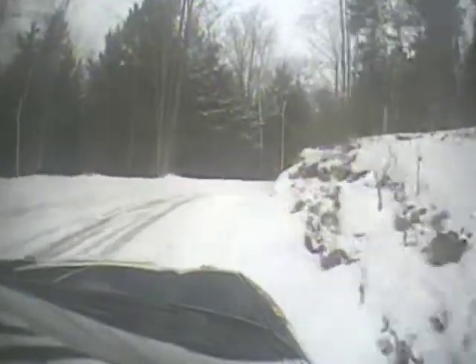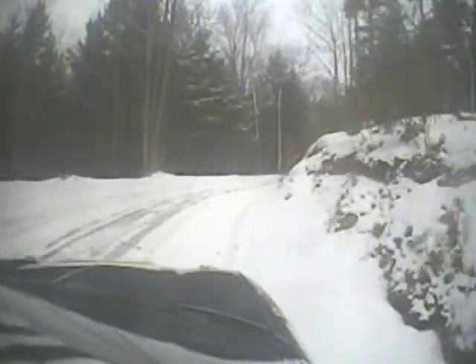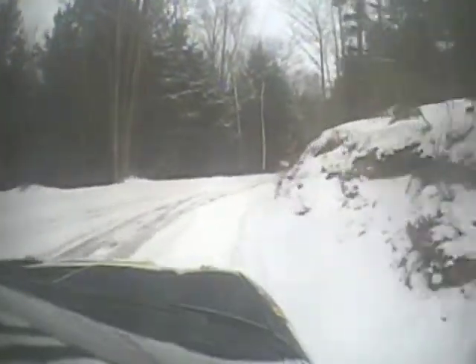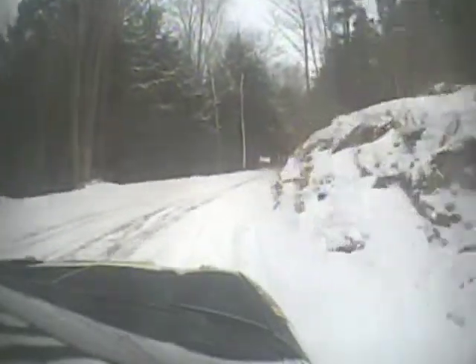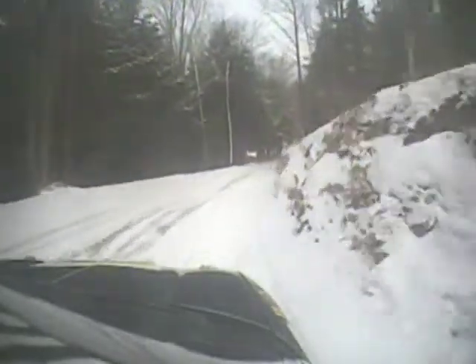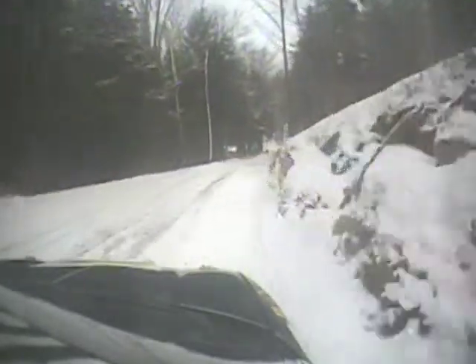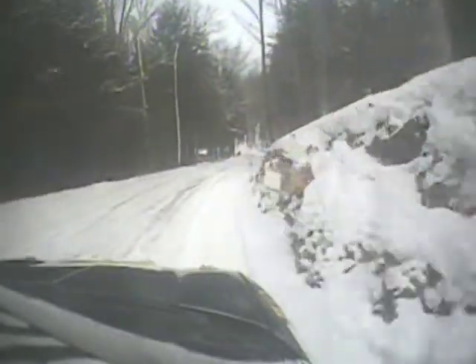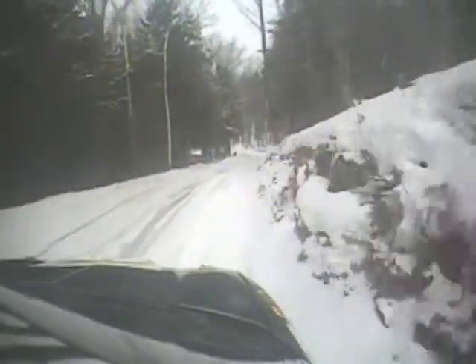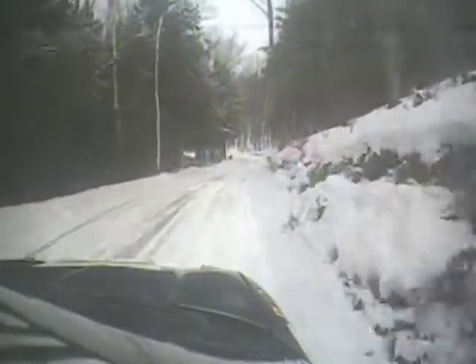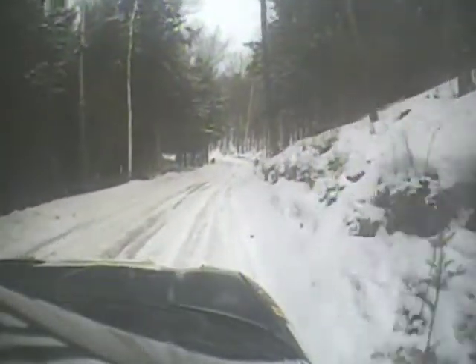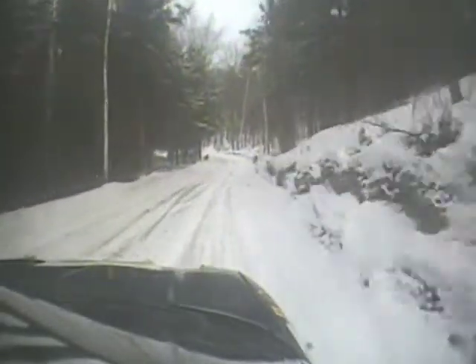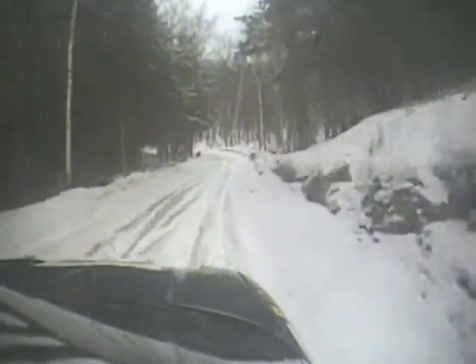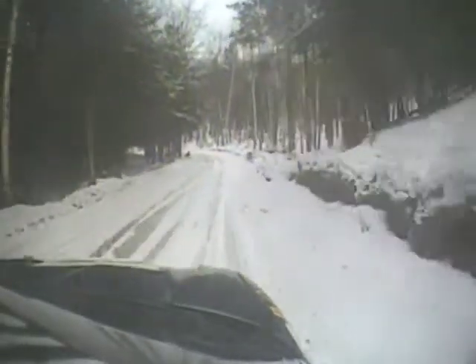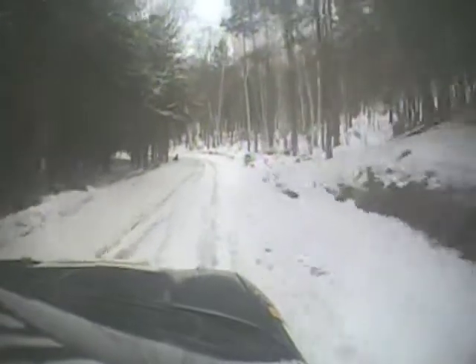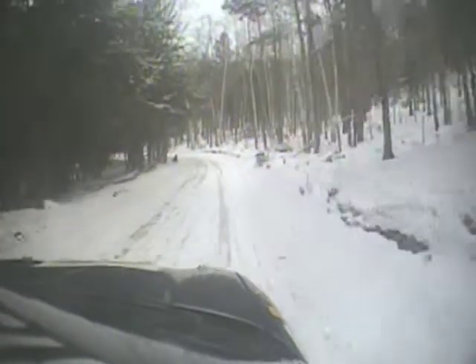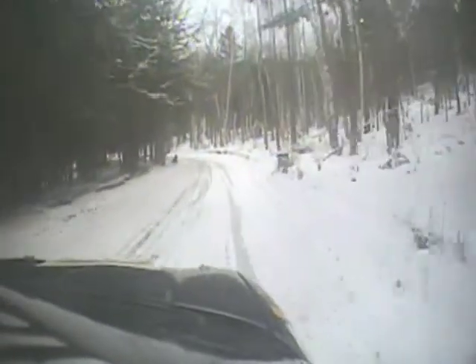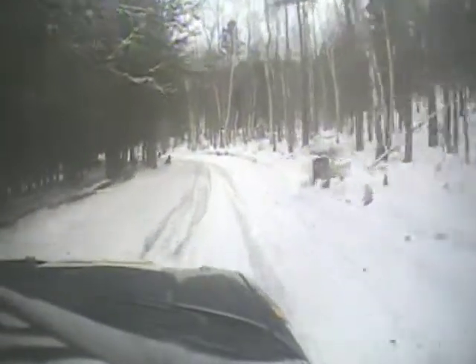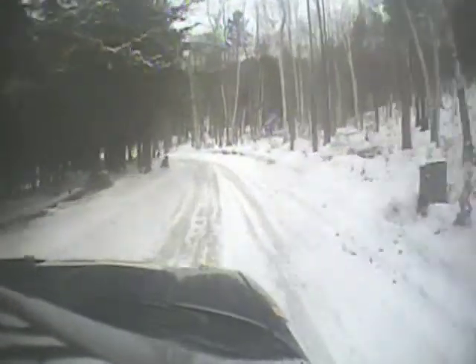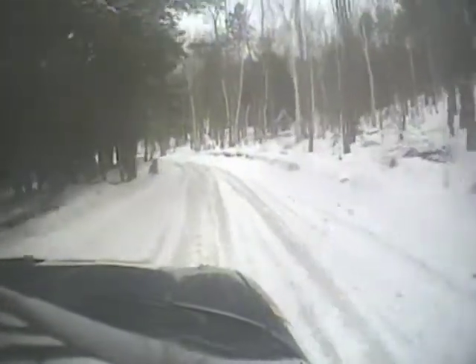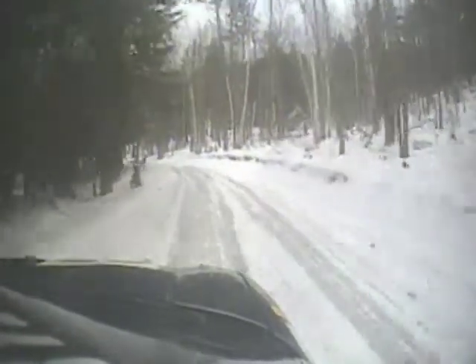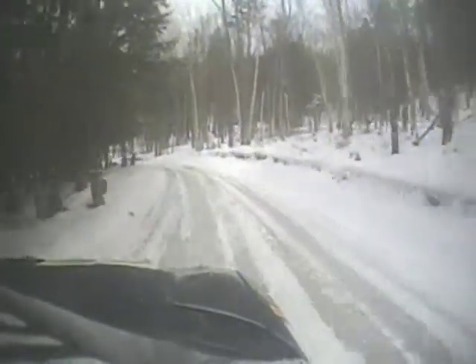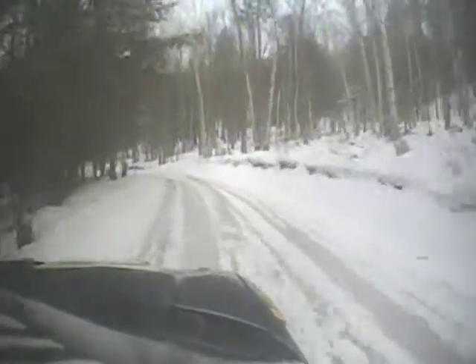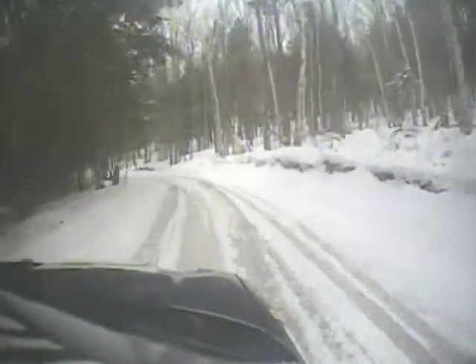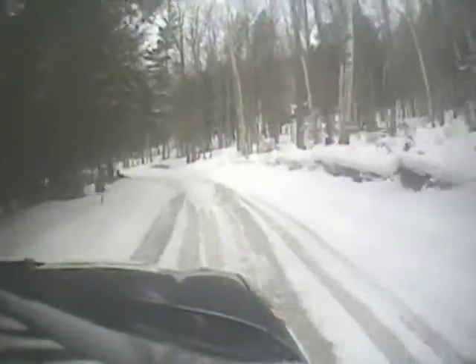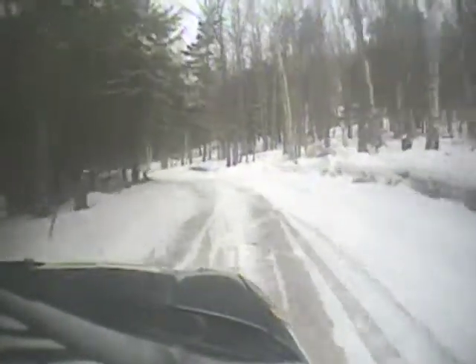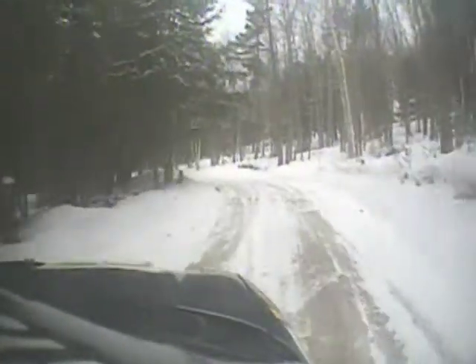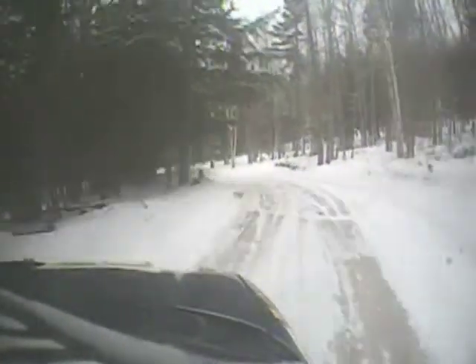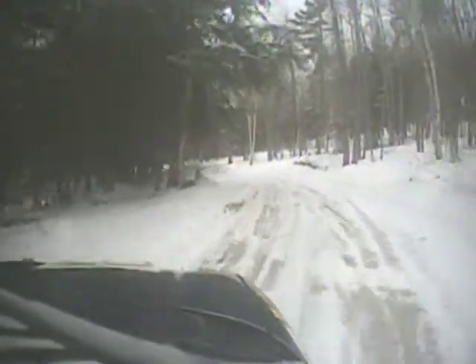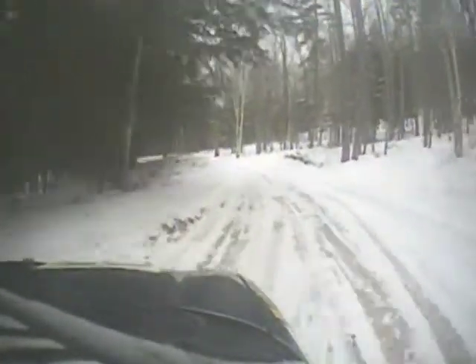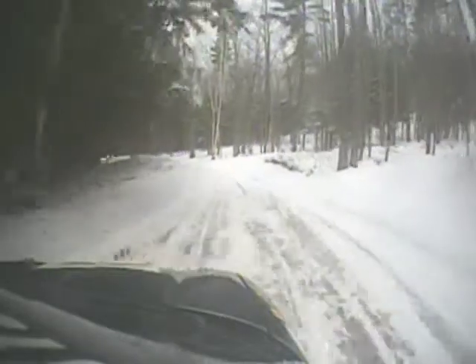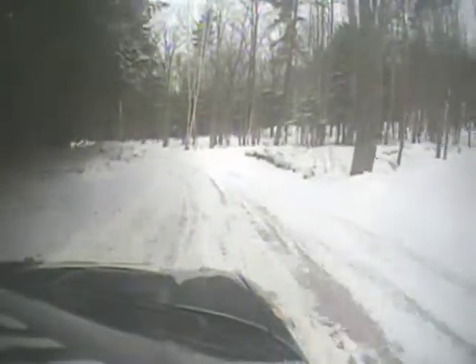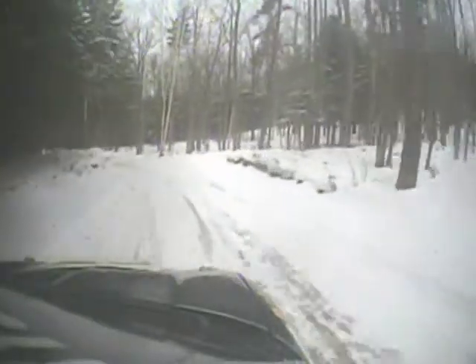Wow. Into left 4 over crest, downhill. Man, this is ridiculous. To 30. Right 5 minus, off camber, very long.